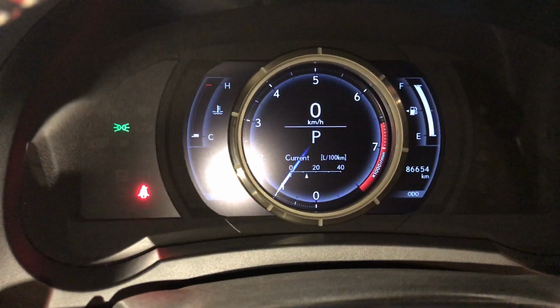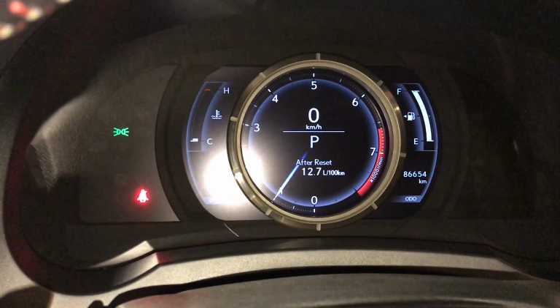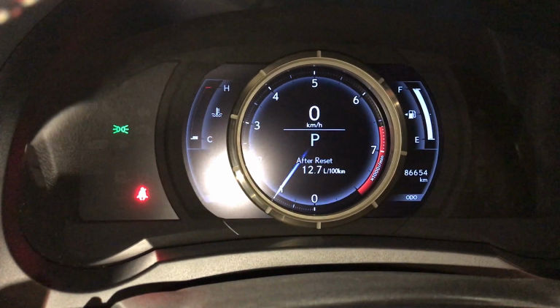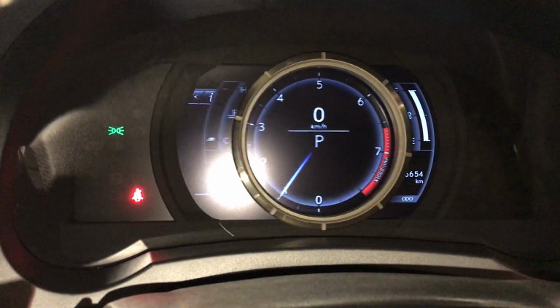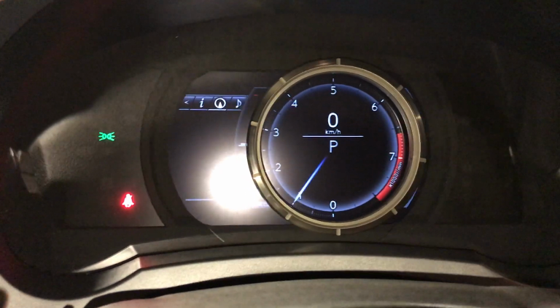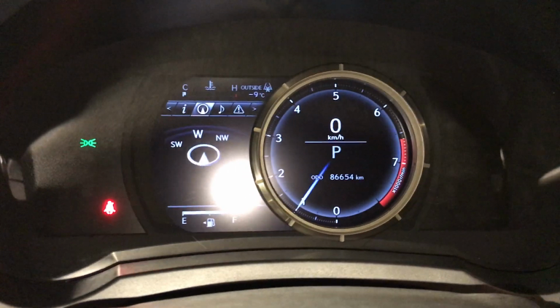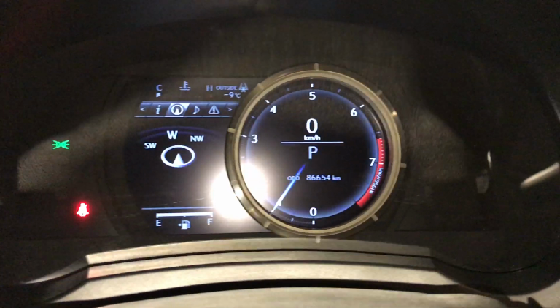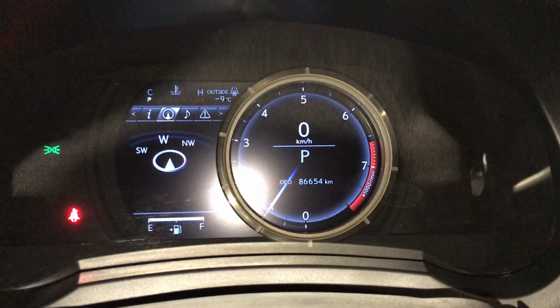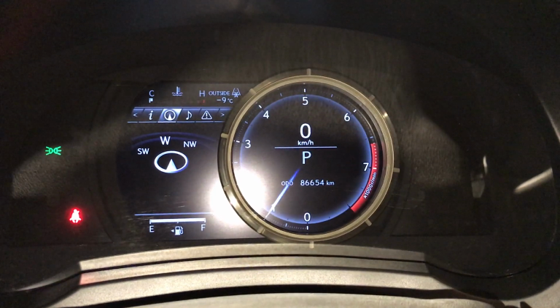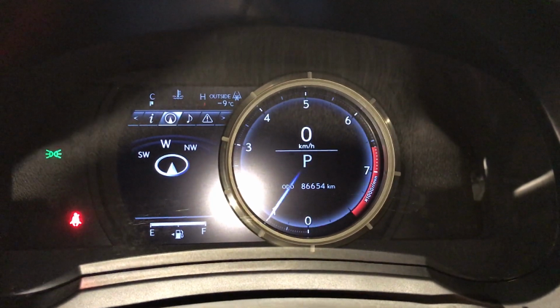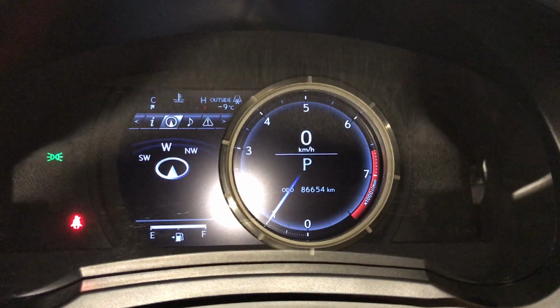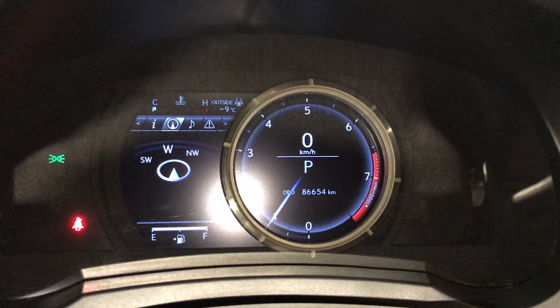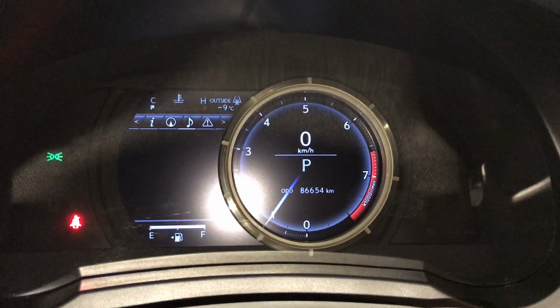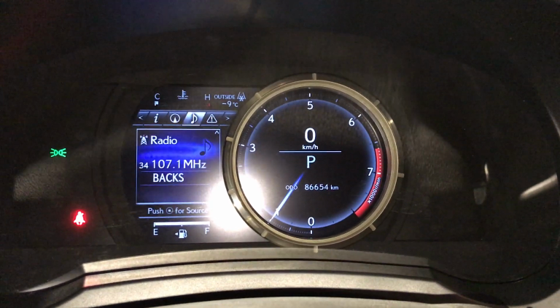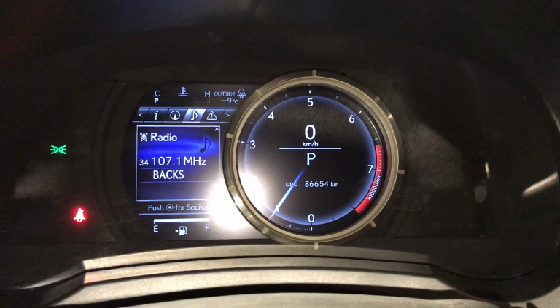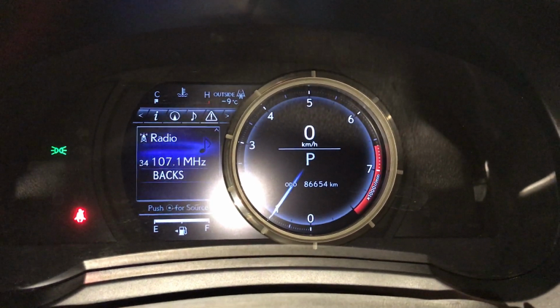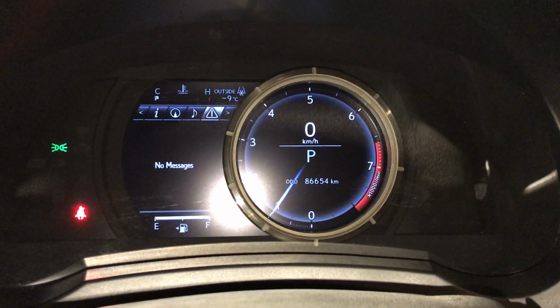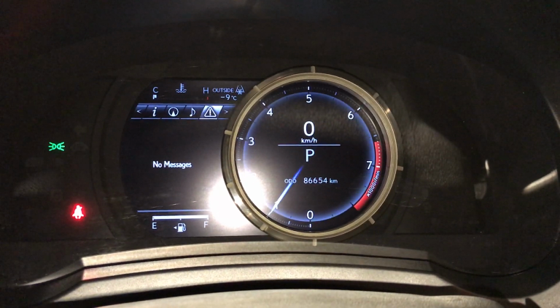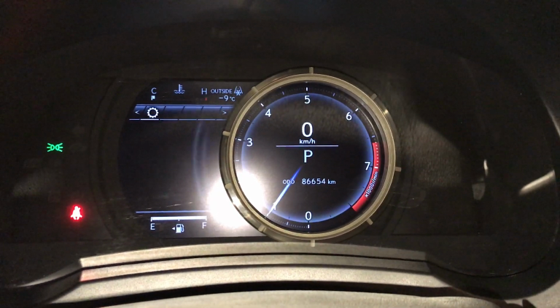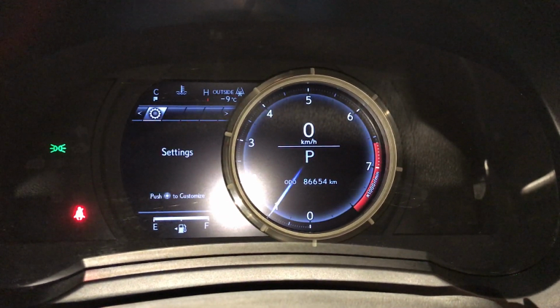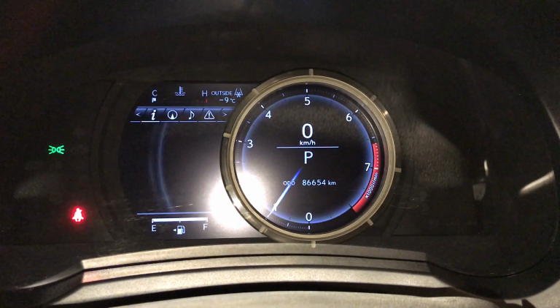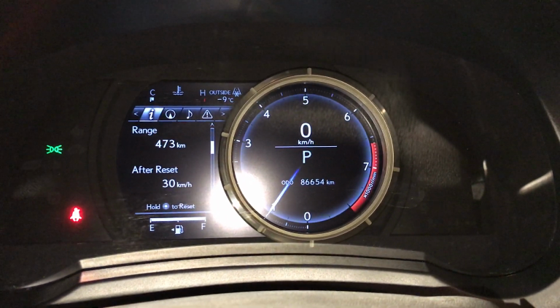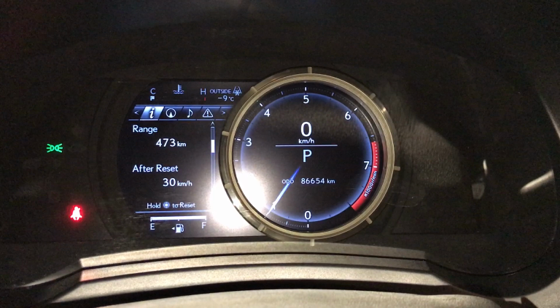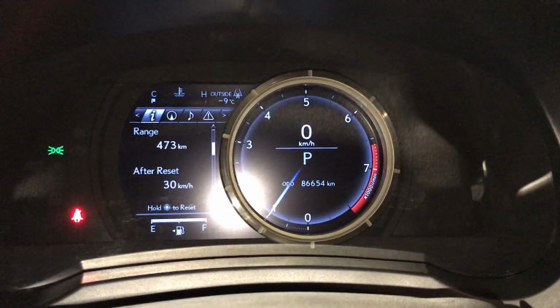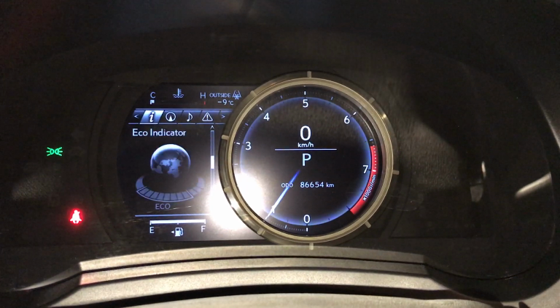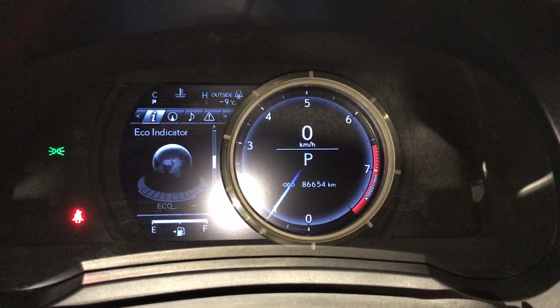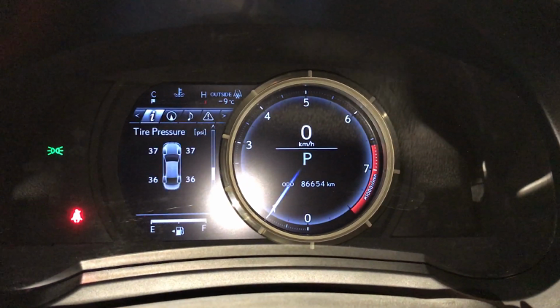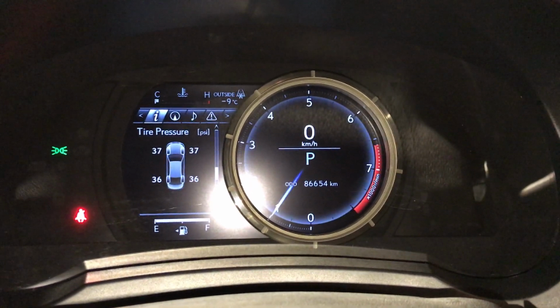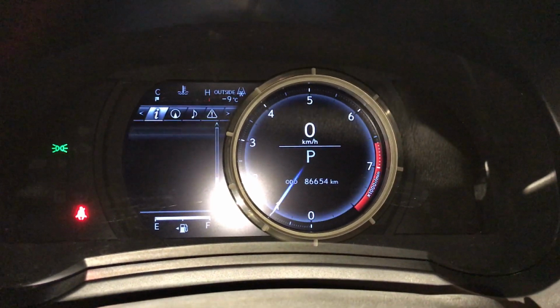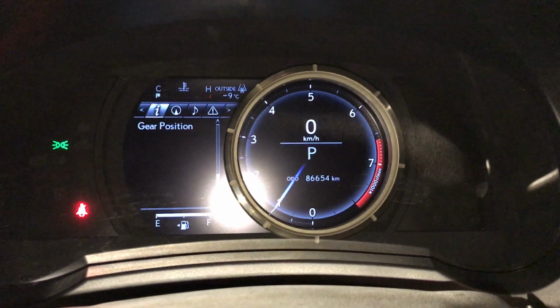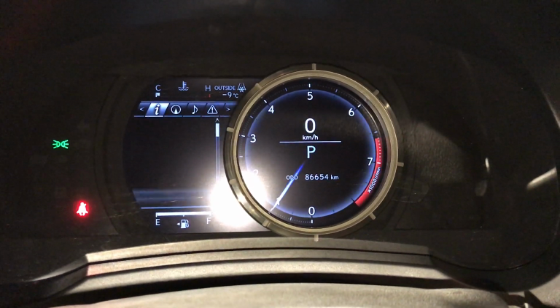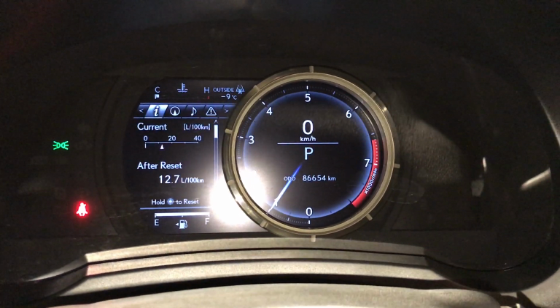You can do a quick glance or slide to the right for more in-depth information. Check out your compass, audio, messages, vehicle settings, kilometers to empty, eco indicator, and direct tire pressure monitoring system.